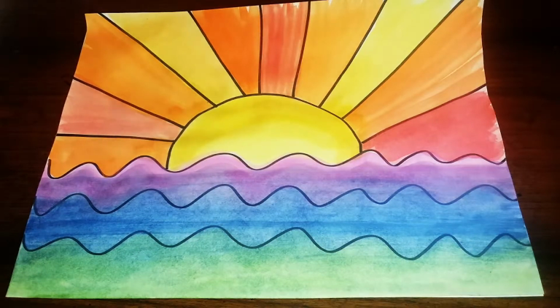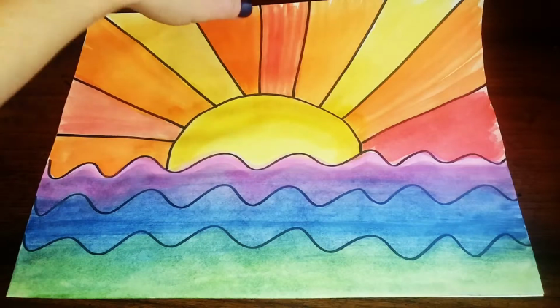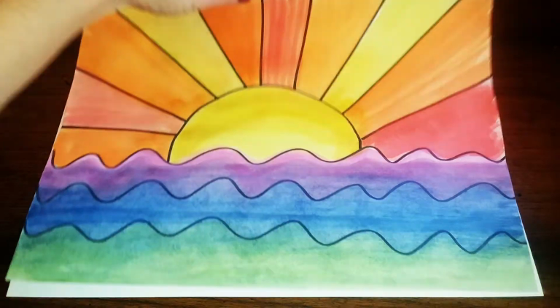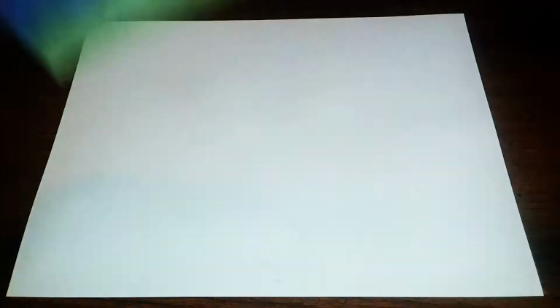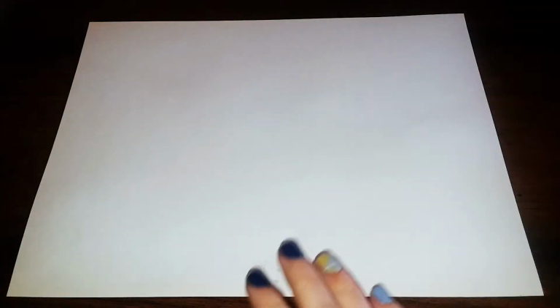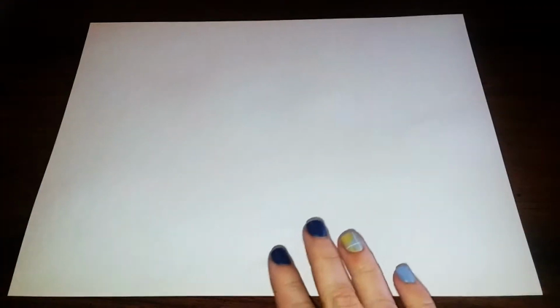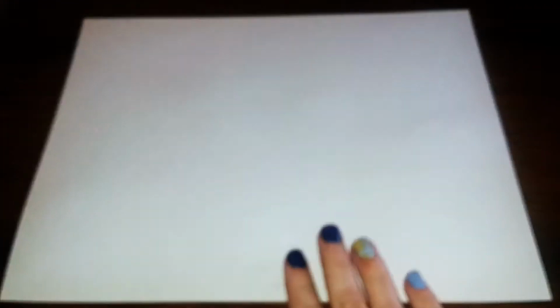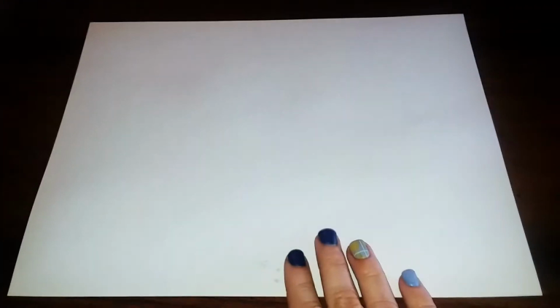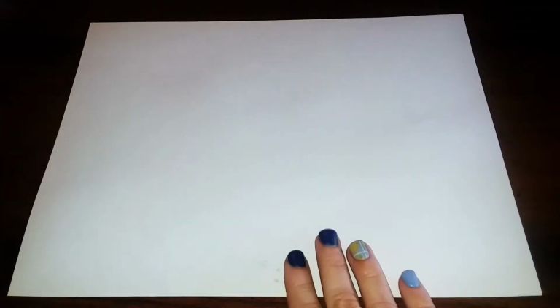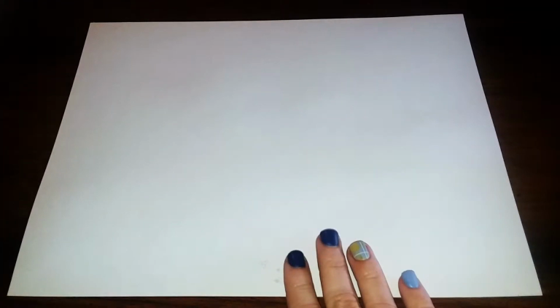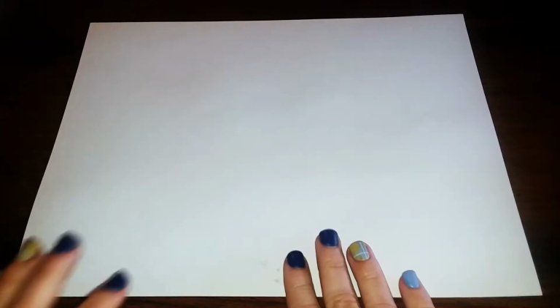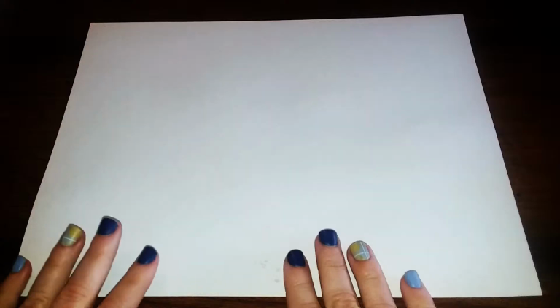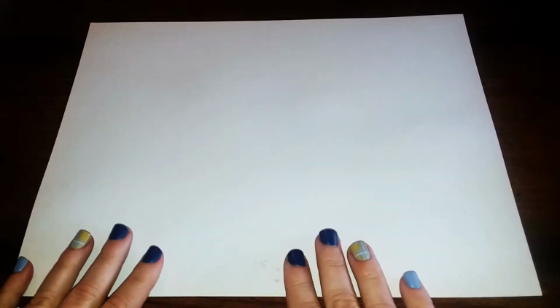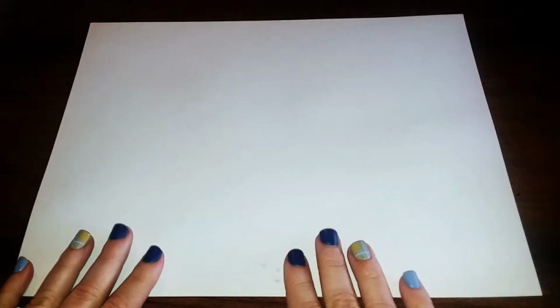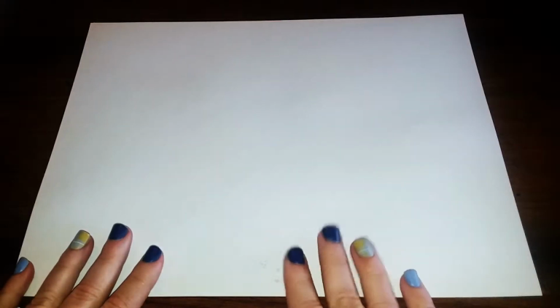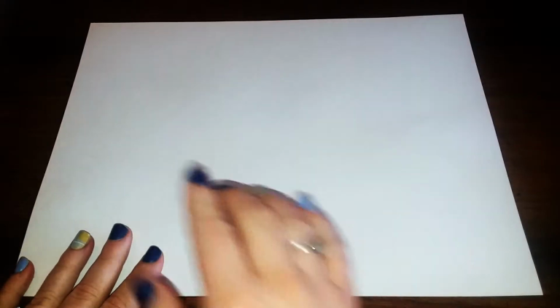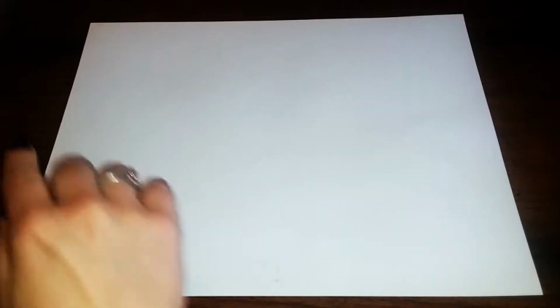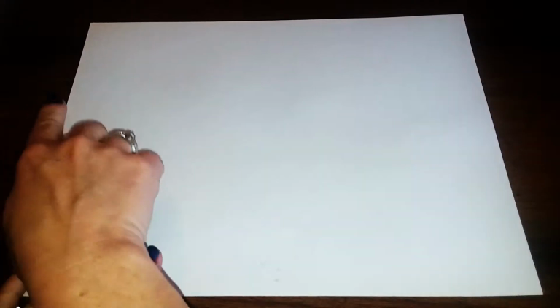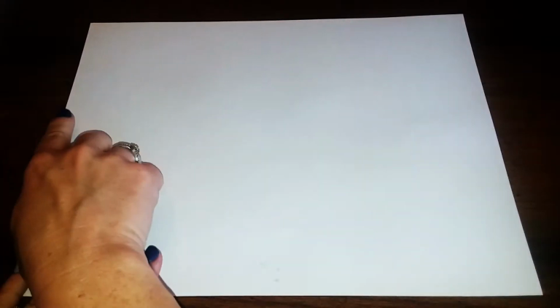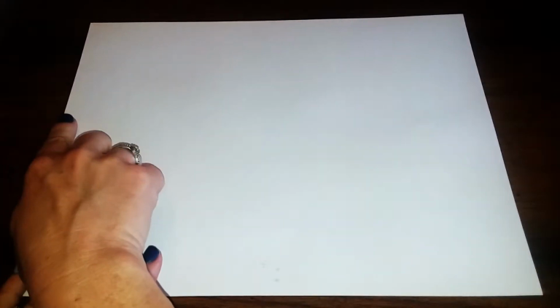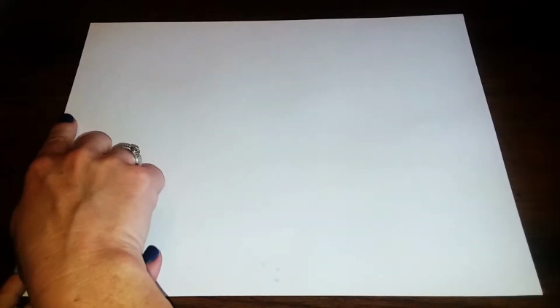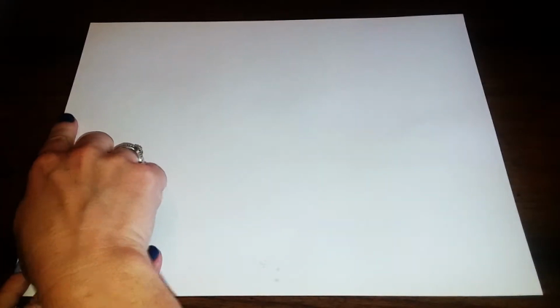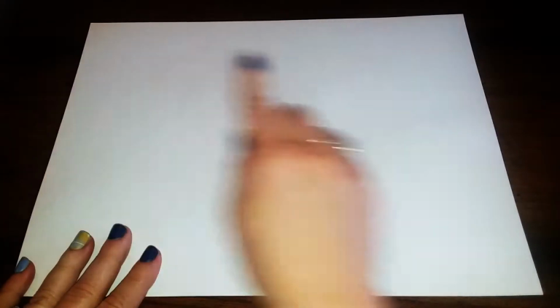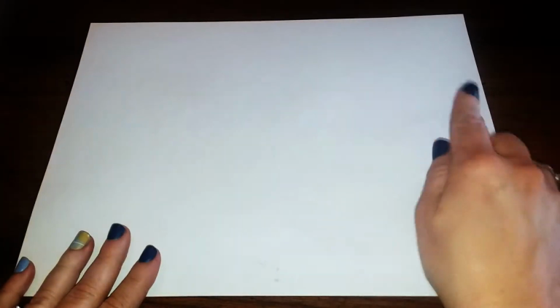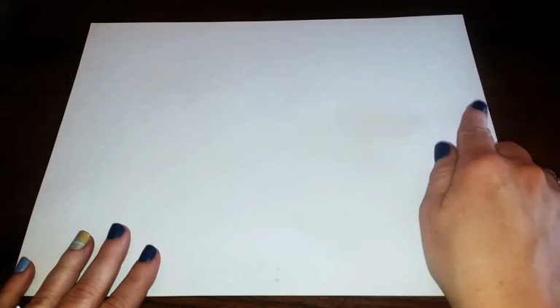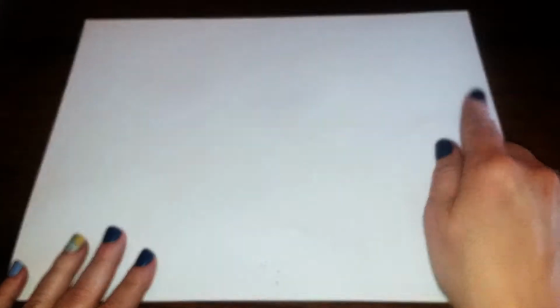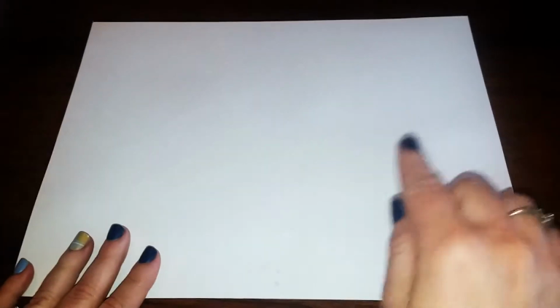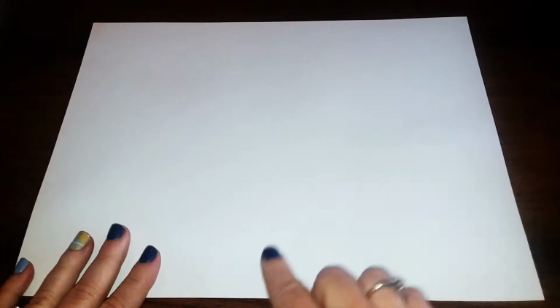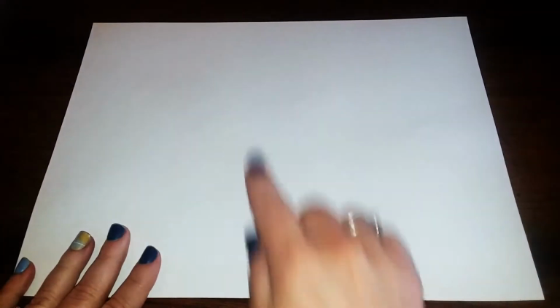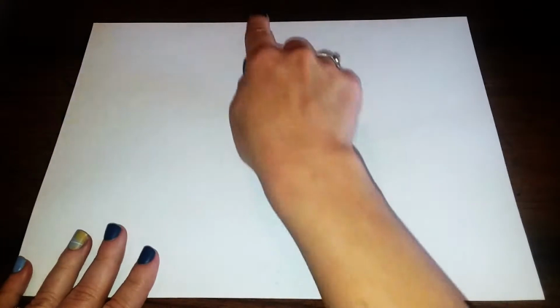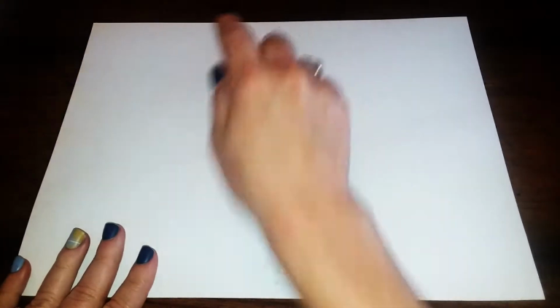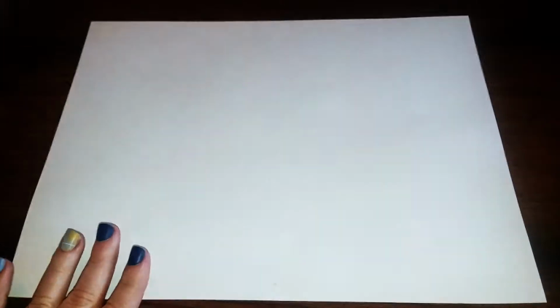To get started, you're going to get a sheet of white construction paper and I want you to hold it landscape style so that it's wider side to side than it is up and down.